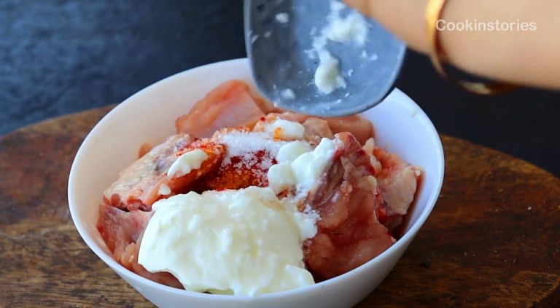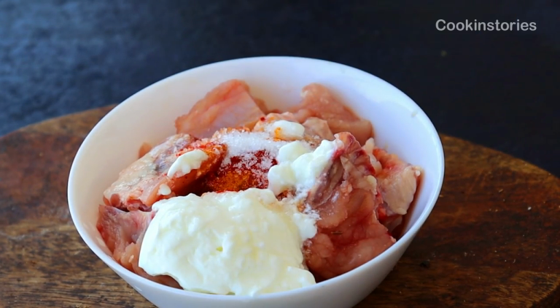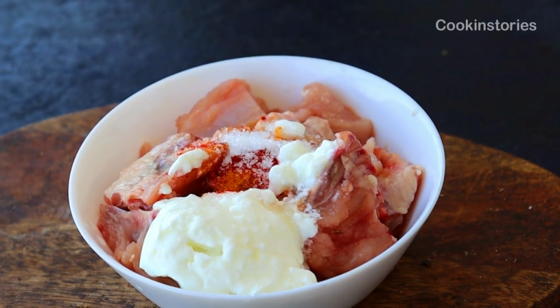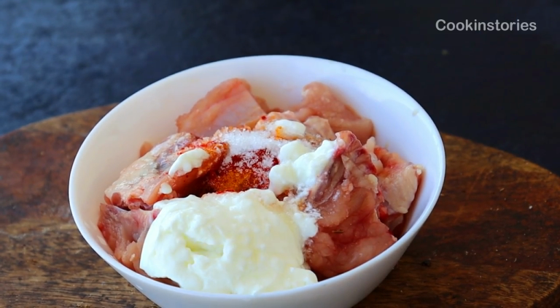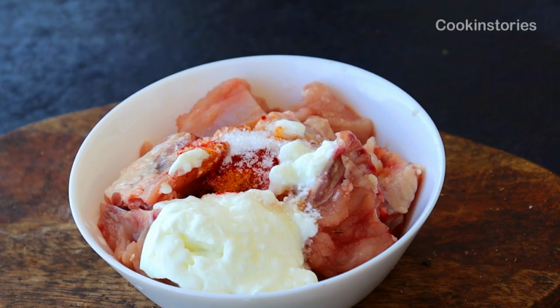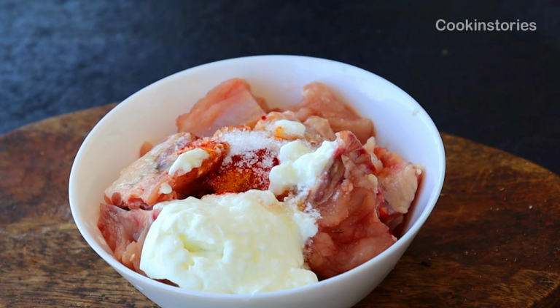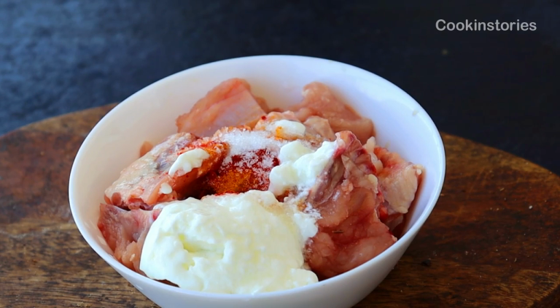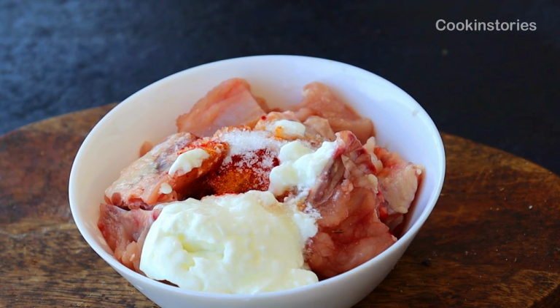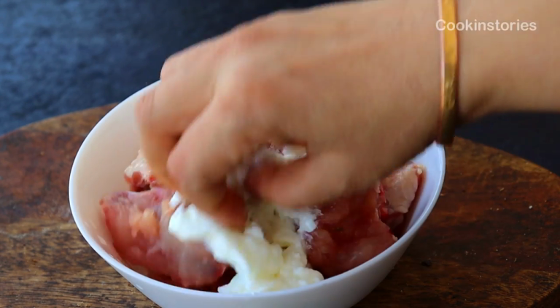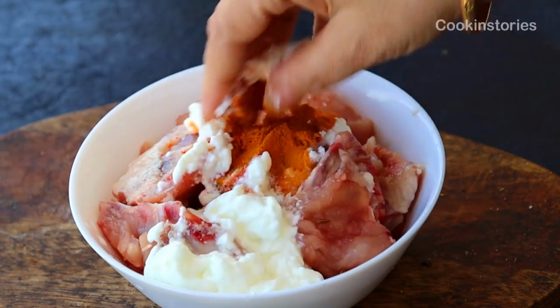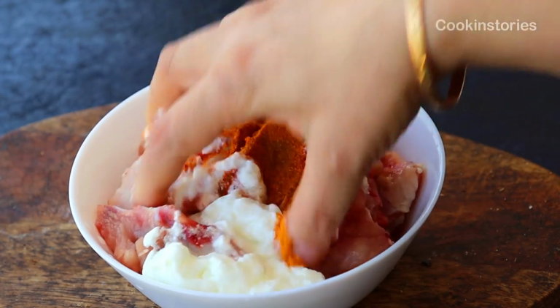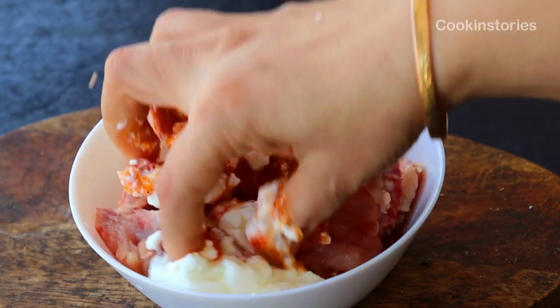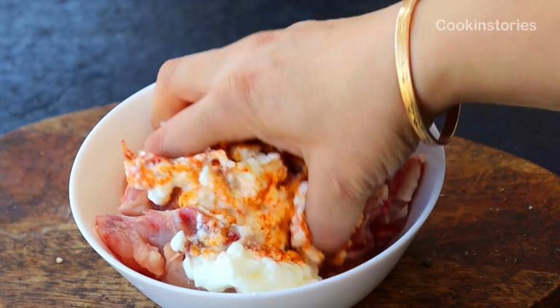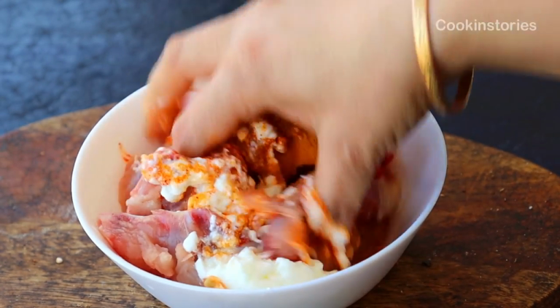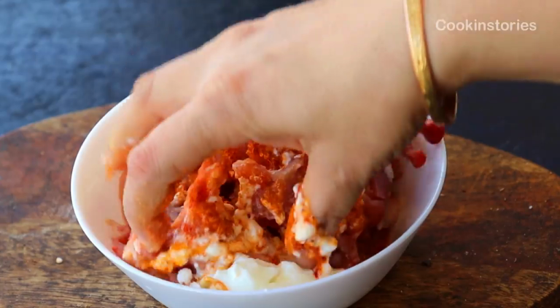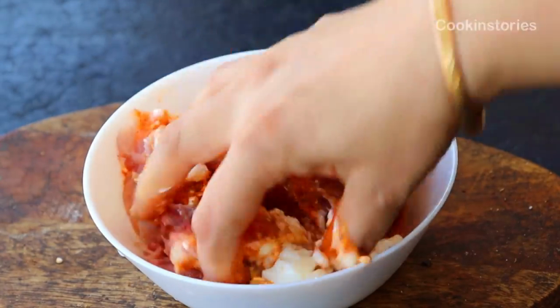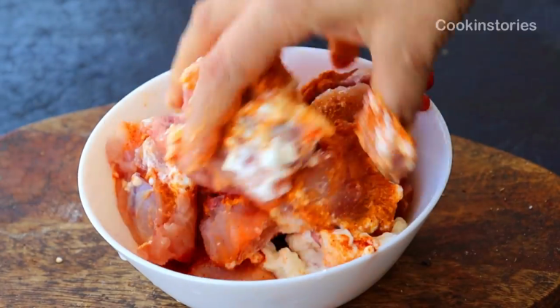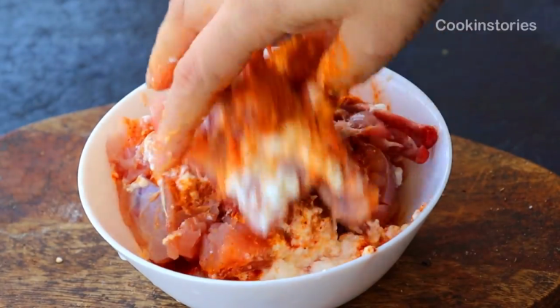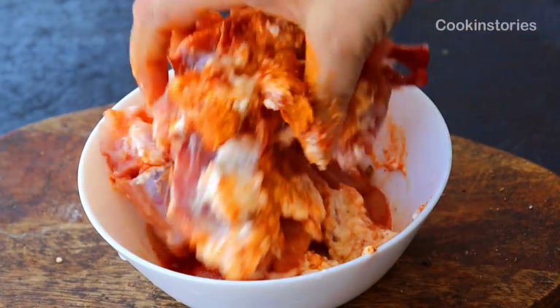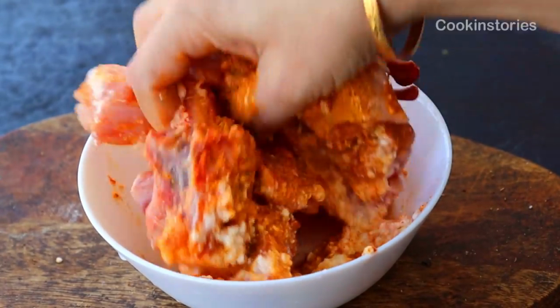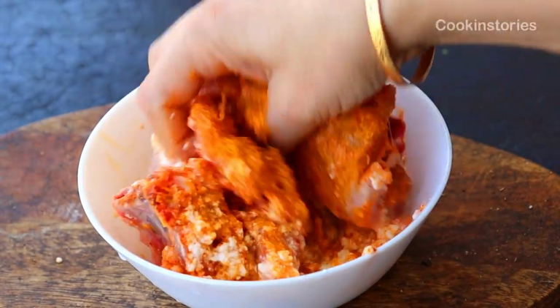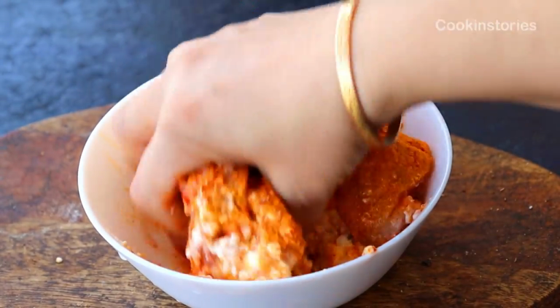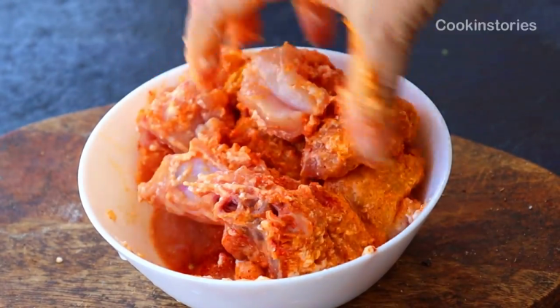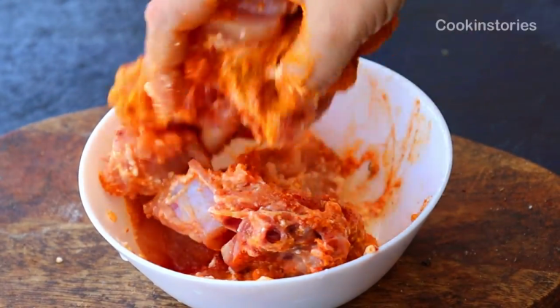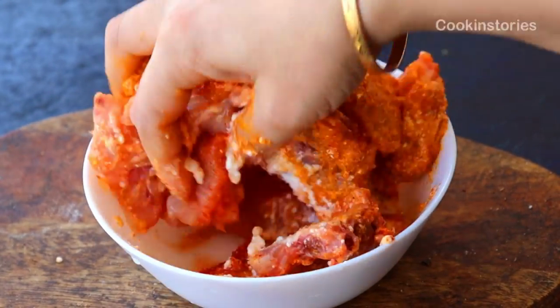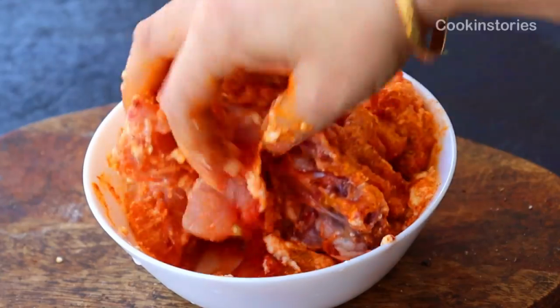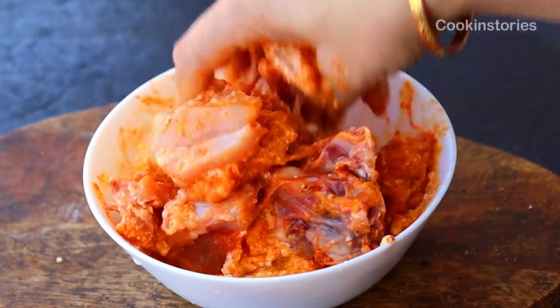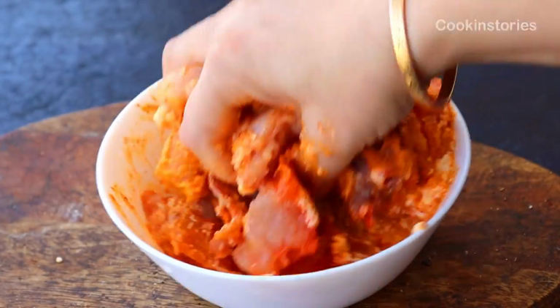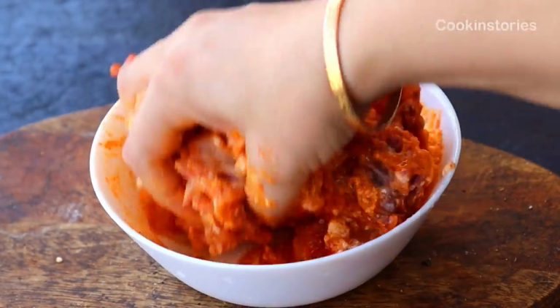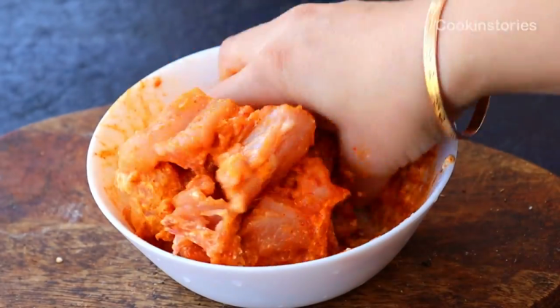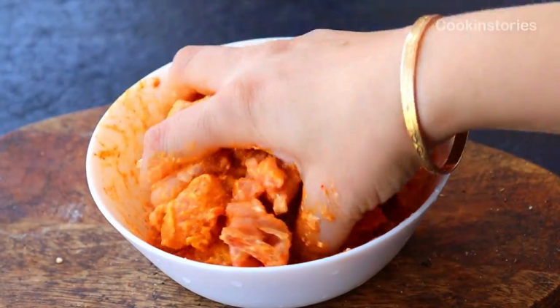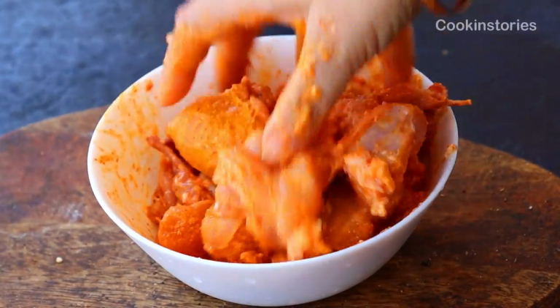Add two tablespoons of yogurt. Now mix everything well so the masala gets coated with the chicken, and marinate it for 10 to 15 minutes. Once the chicken is marinating, on the other side we make a paste which we will use in this recipe.